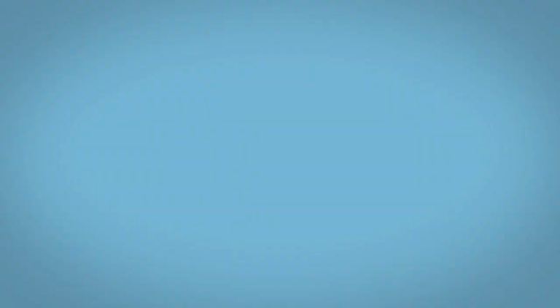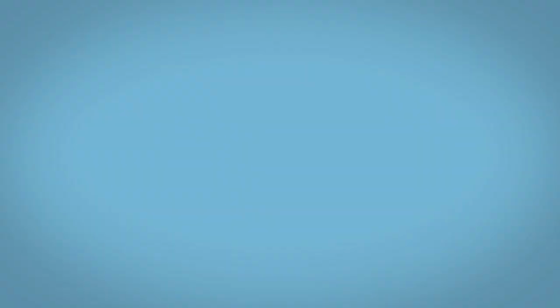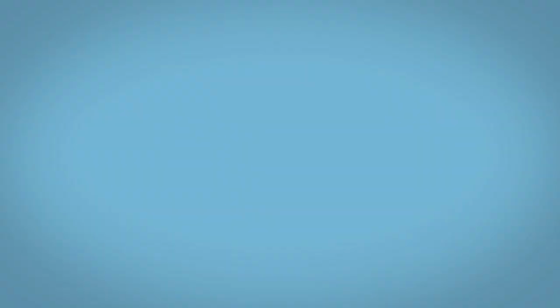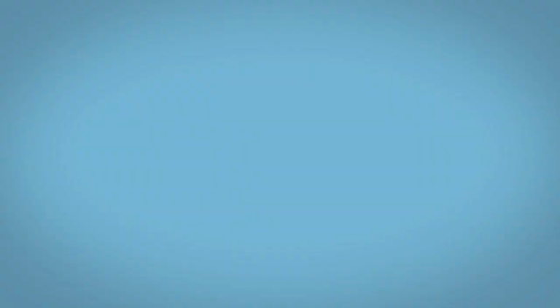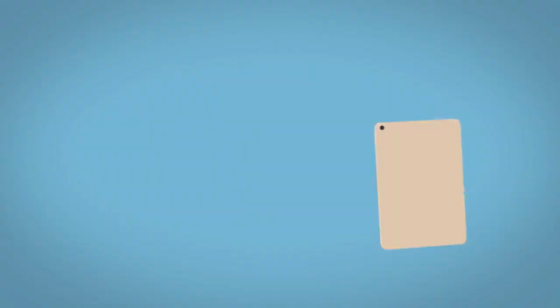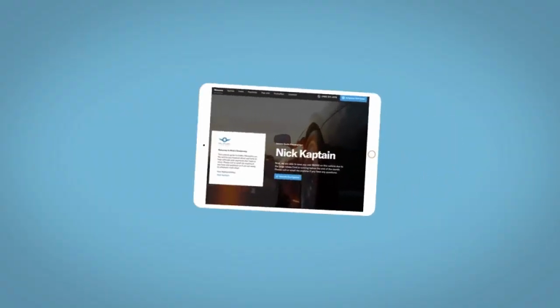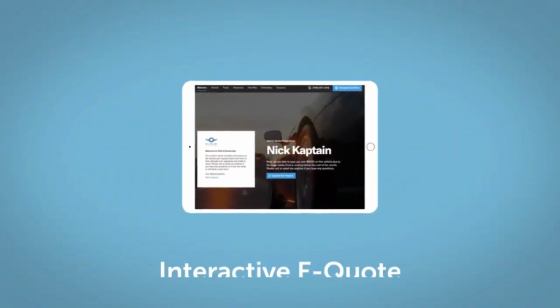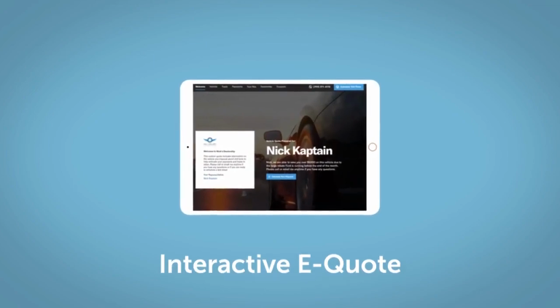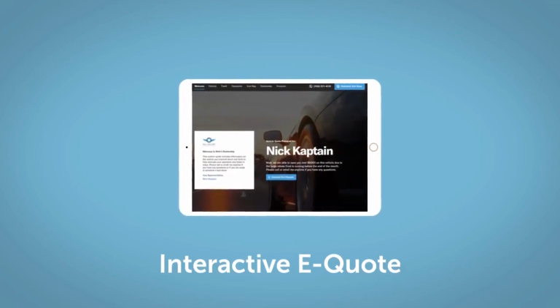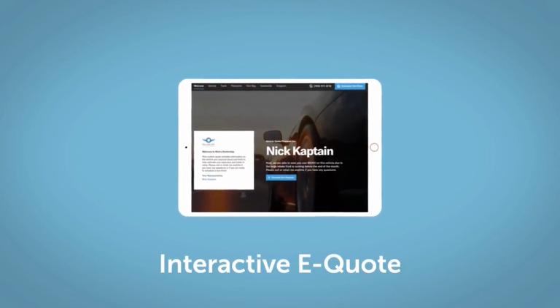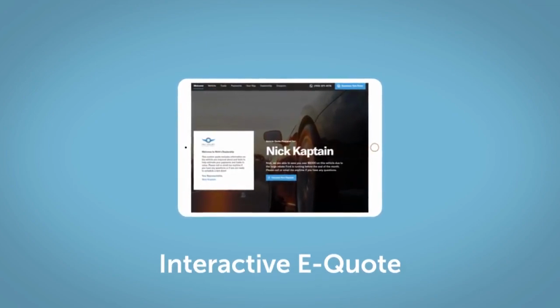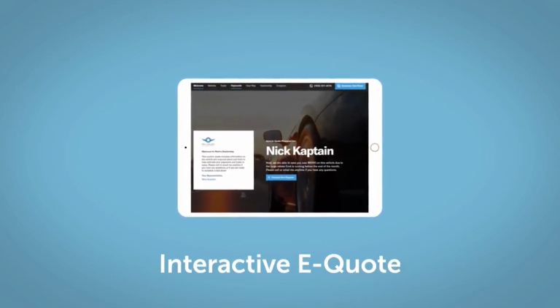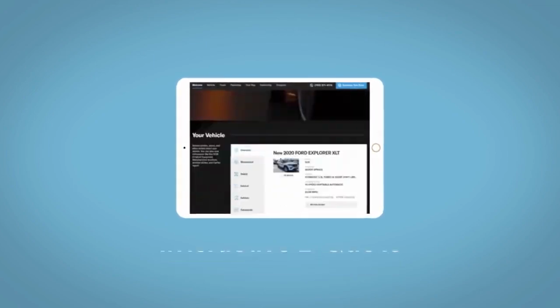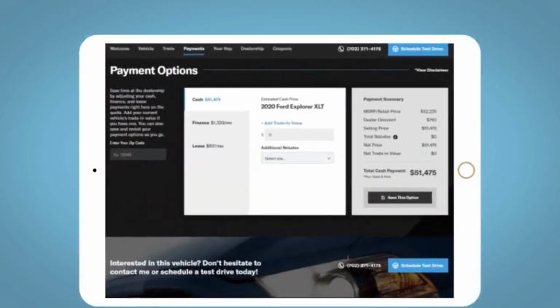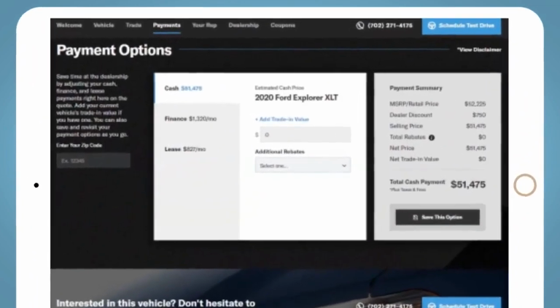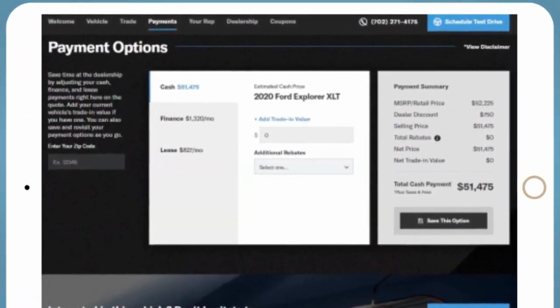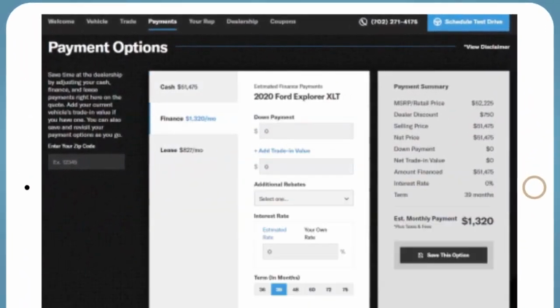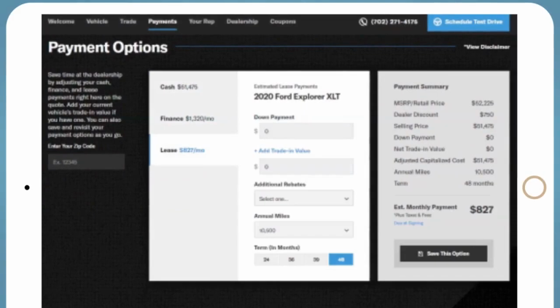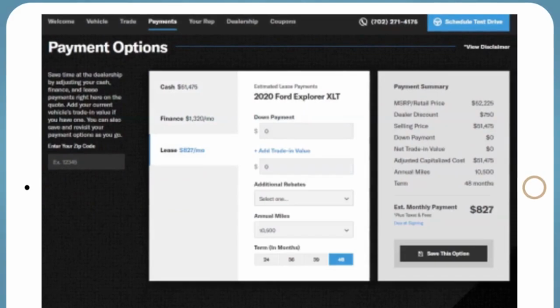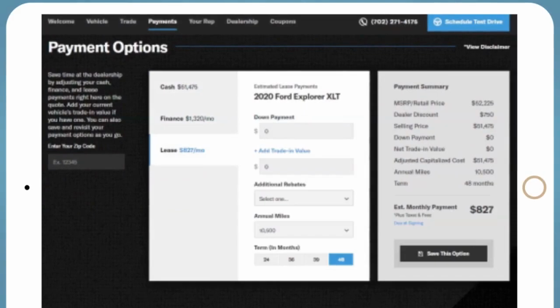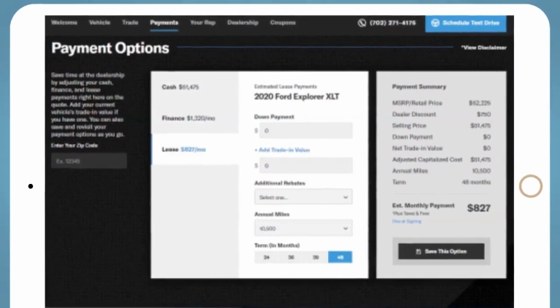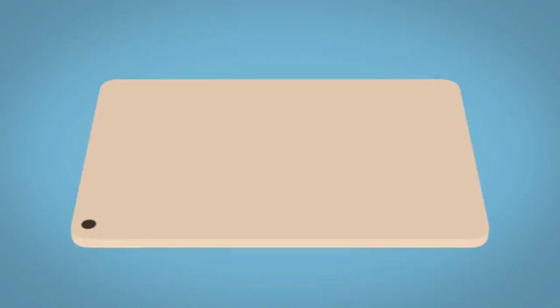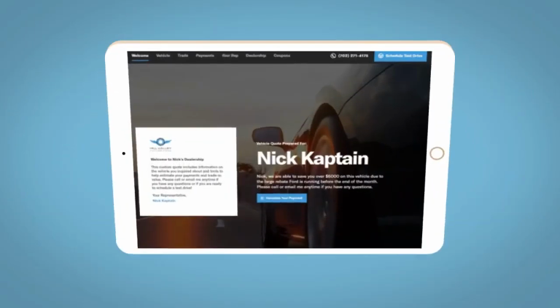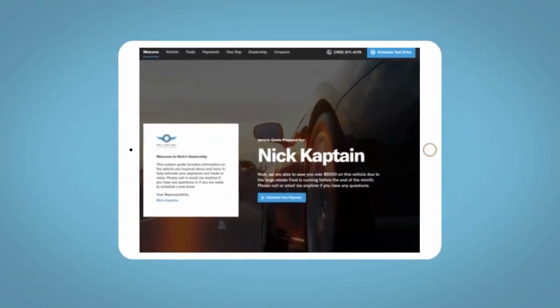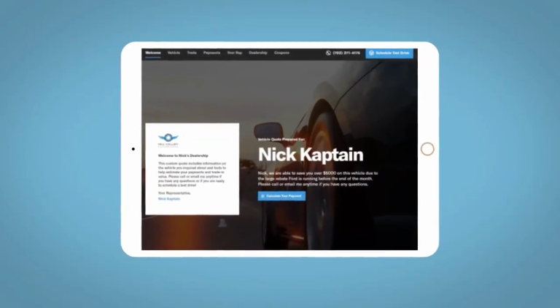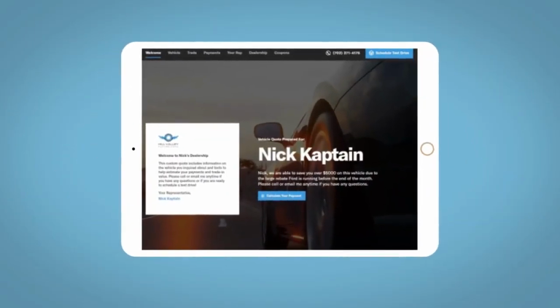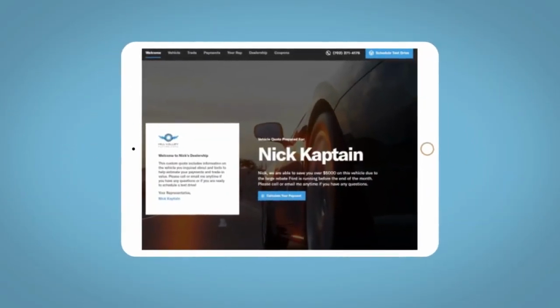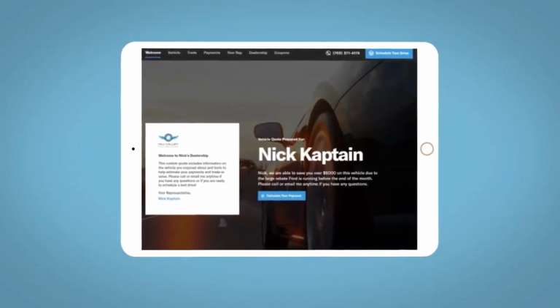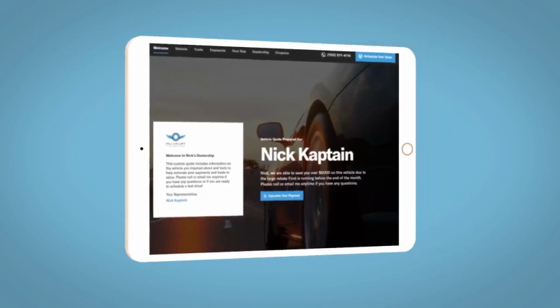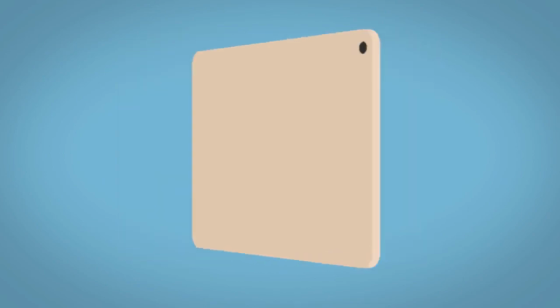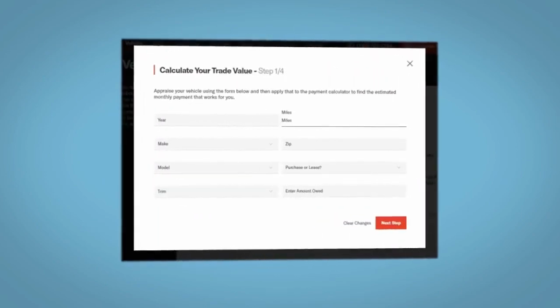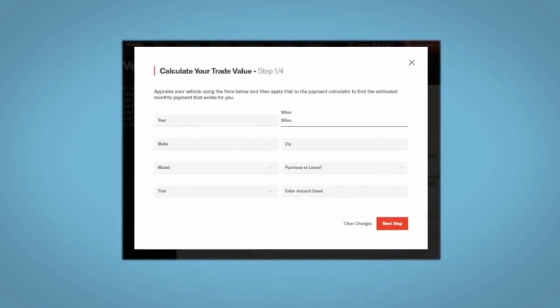If you like this vehicle, we'd be happy to send you a personalized interactive e-quote that allows you to quickly and easily calculate the cash, finance, and lease options available to you. All incentives and rebates will be right at your fingertips.